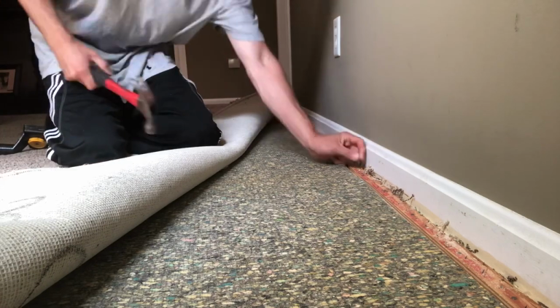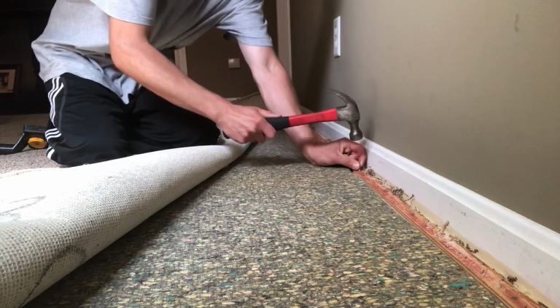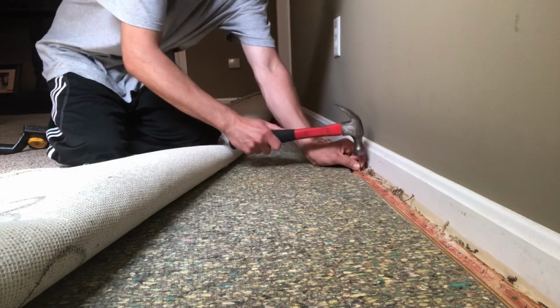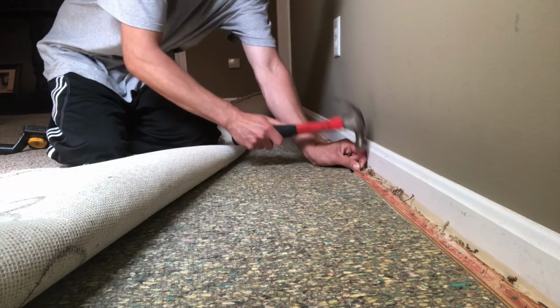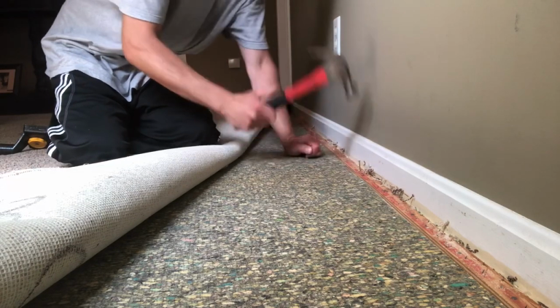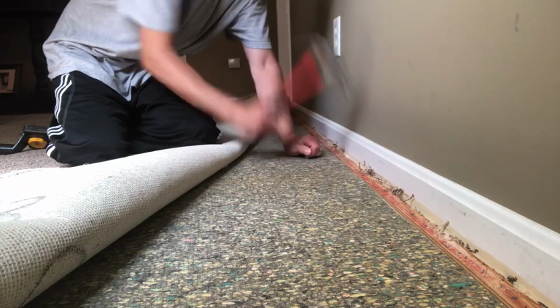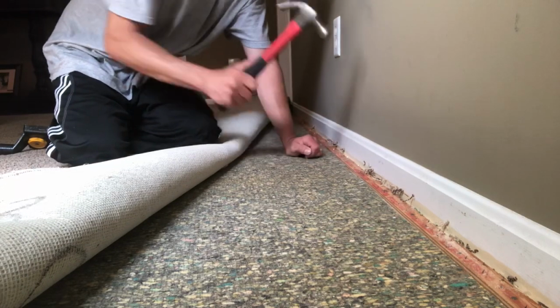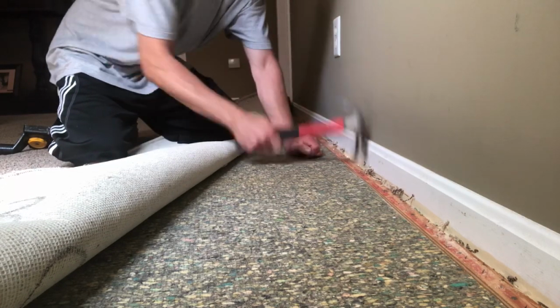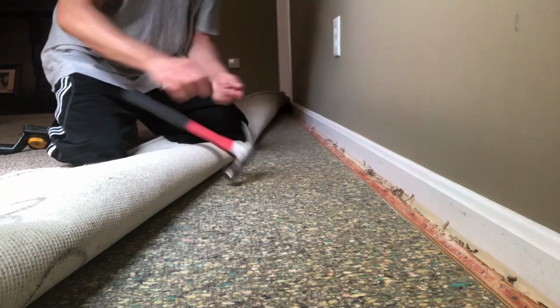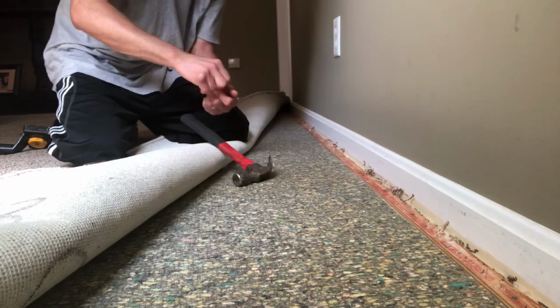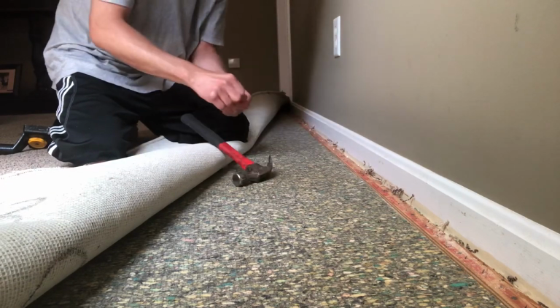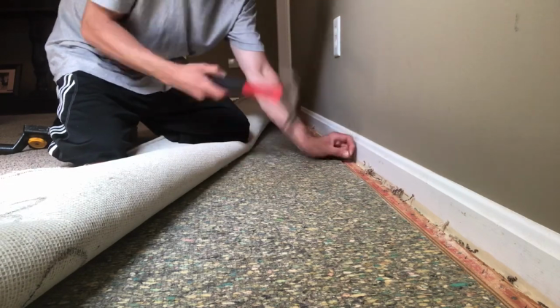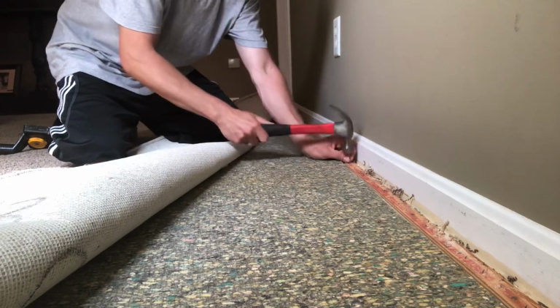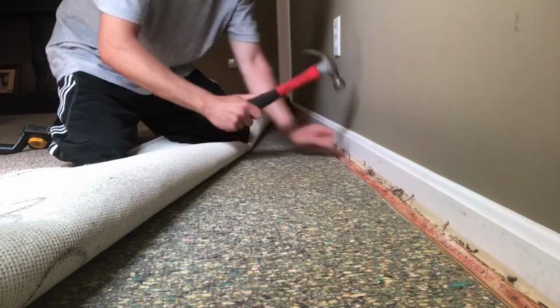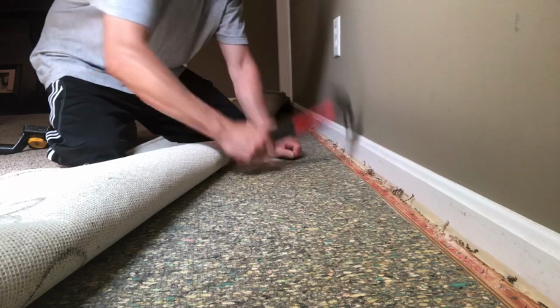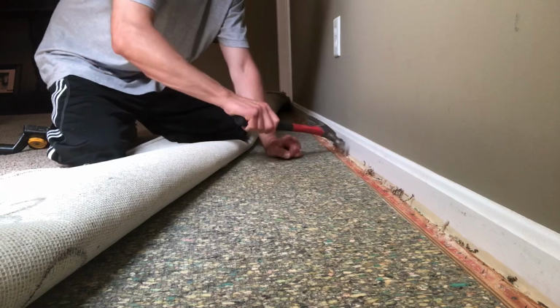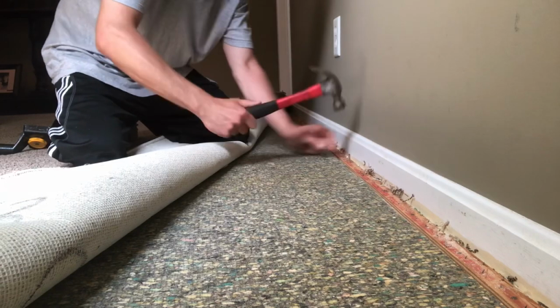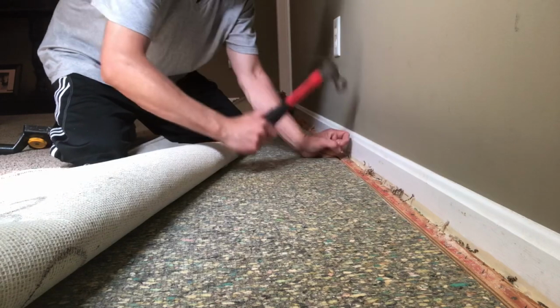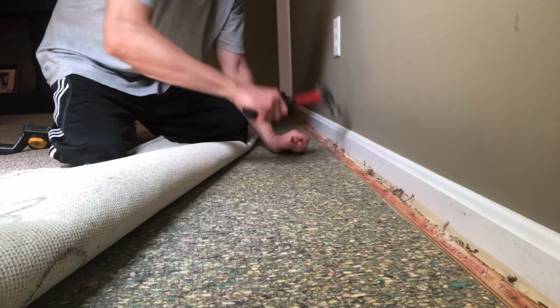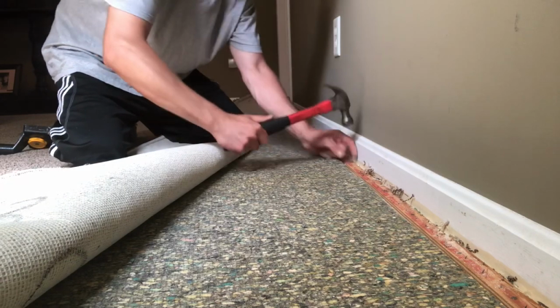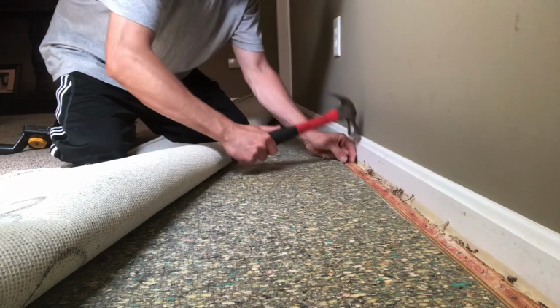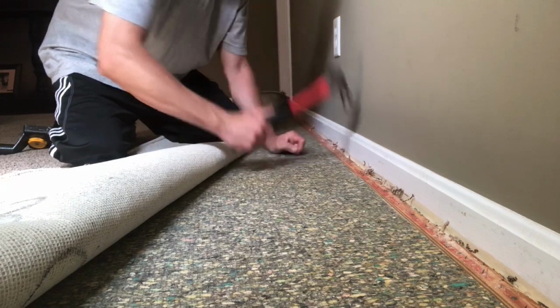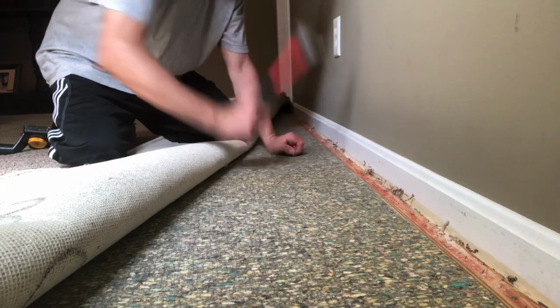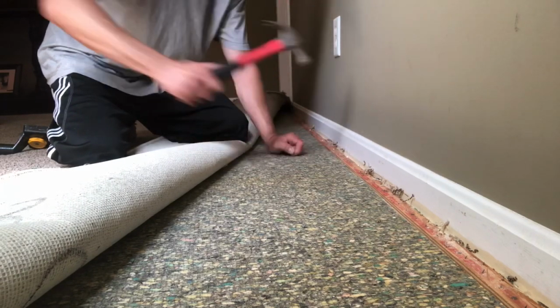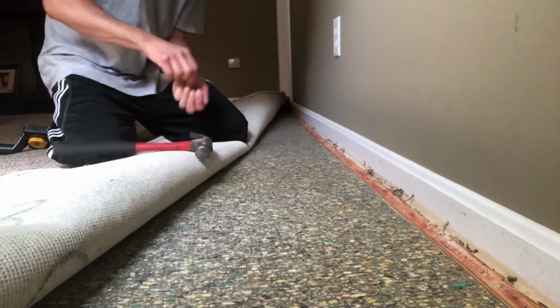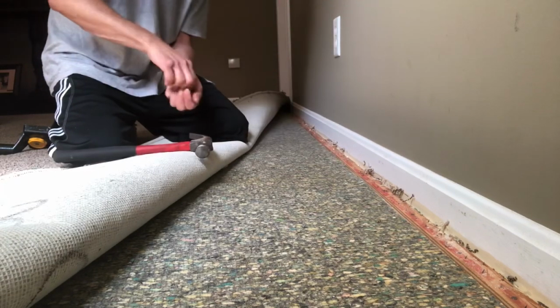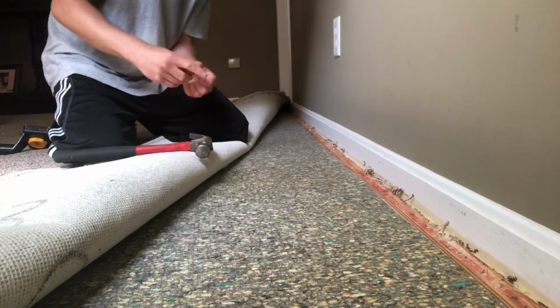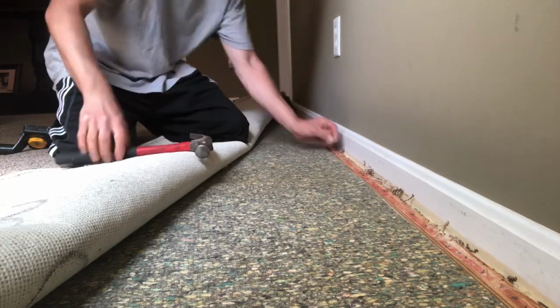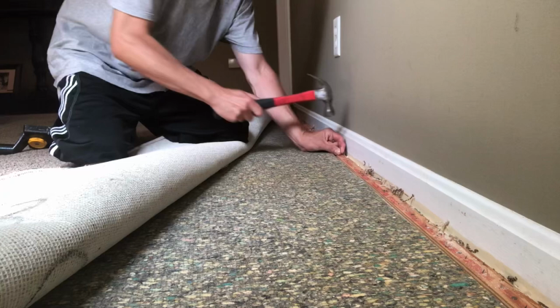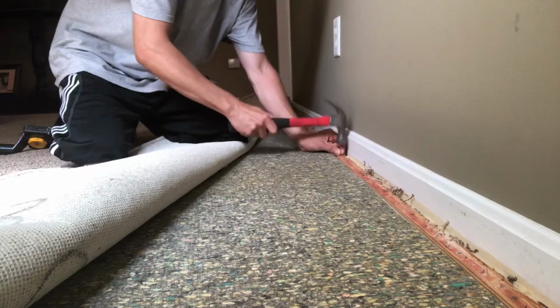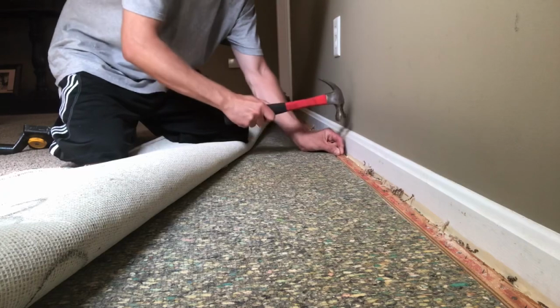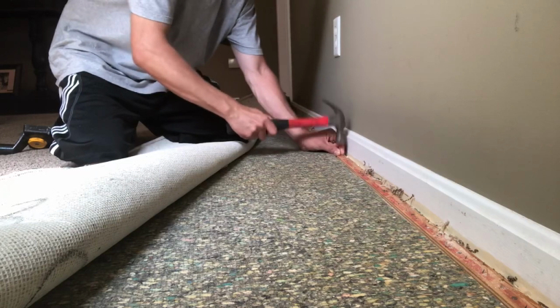First things first, we got the wall pulled back where the bulk of the sagginess is. We're reinforcing all this tack strip with long sinker nails because we're gonna use that crab stretcher to go ahead and knock it out of the park.